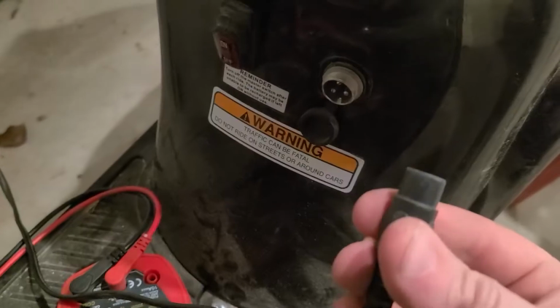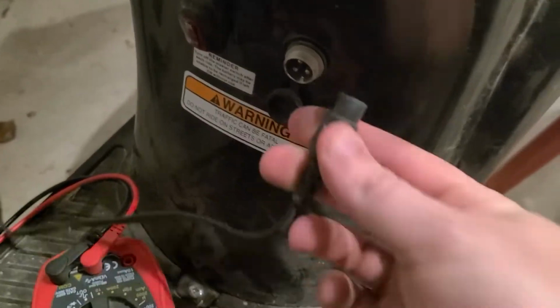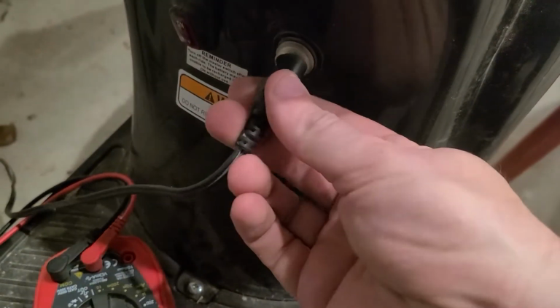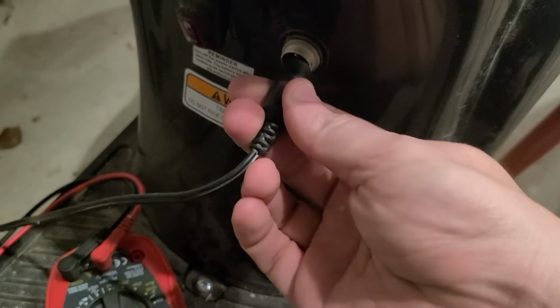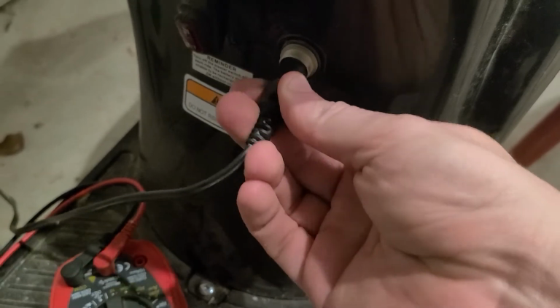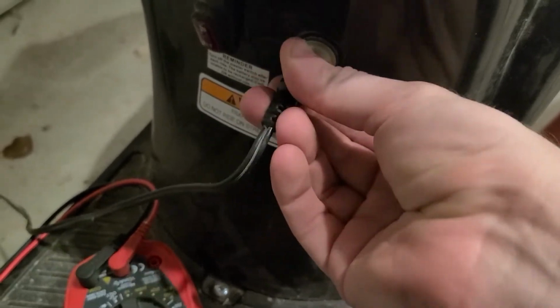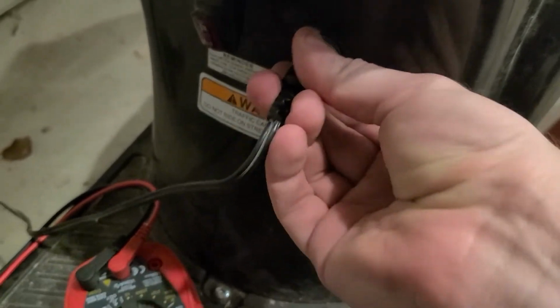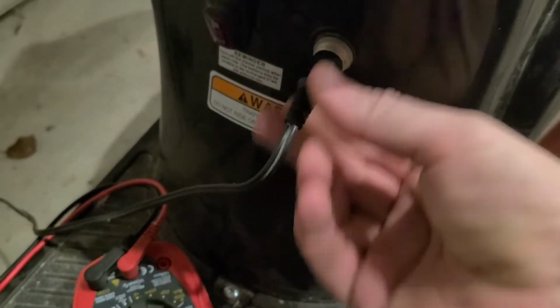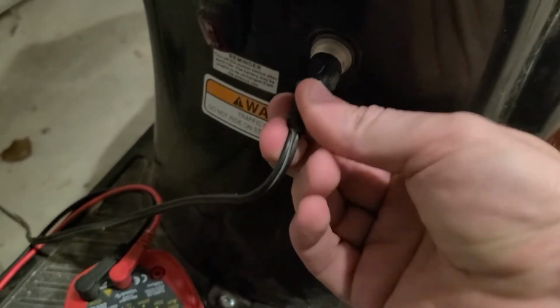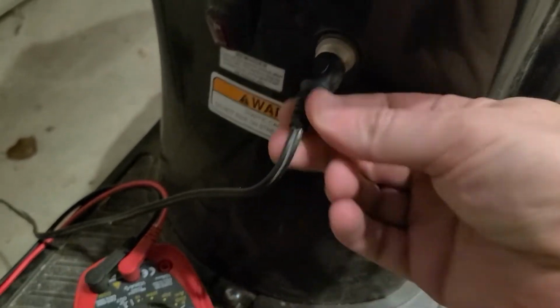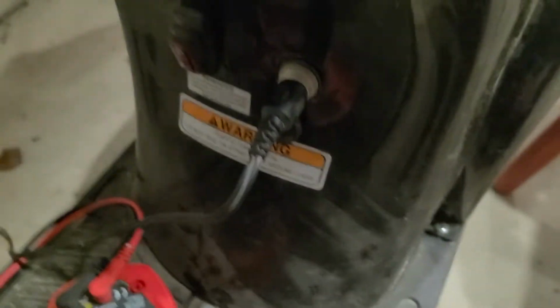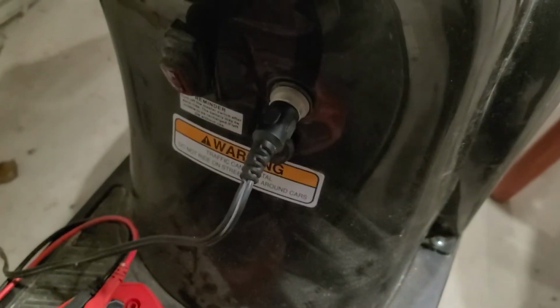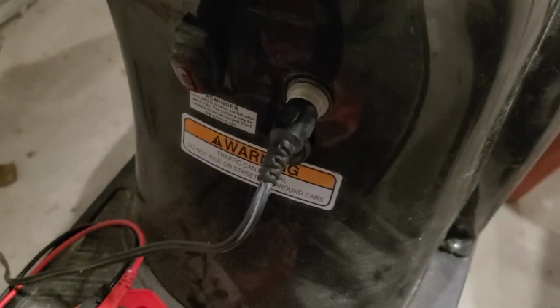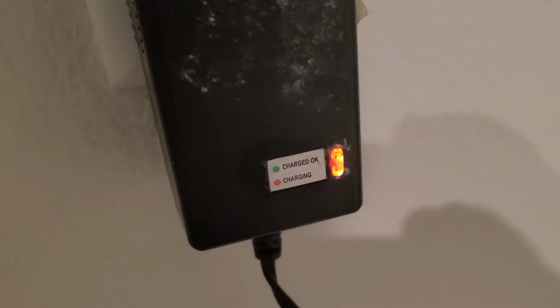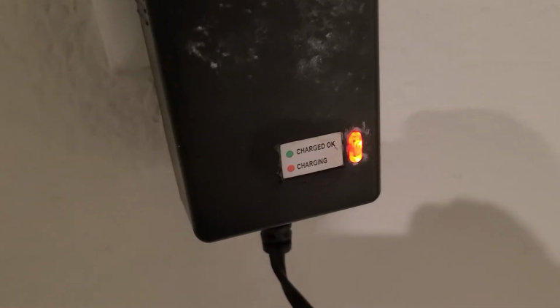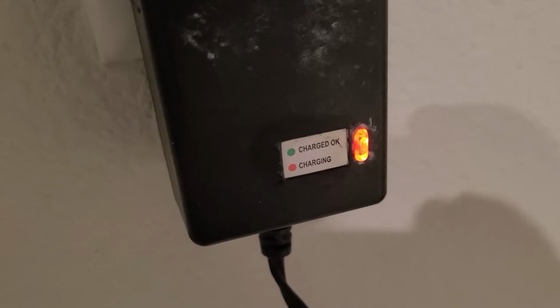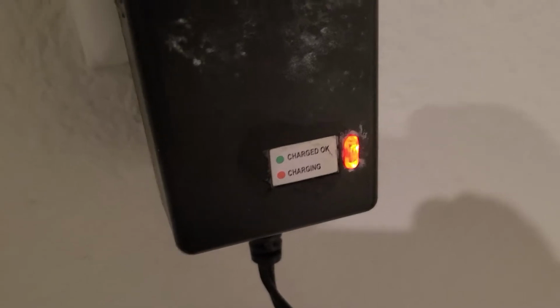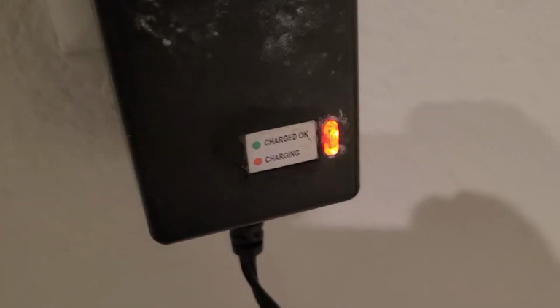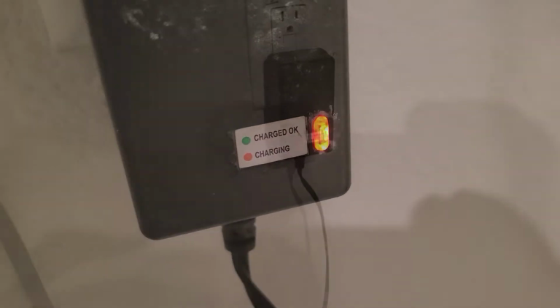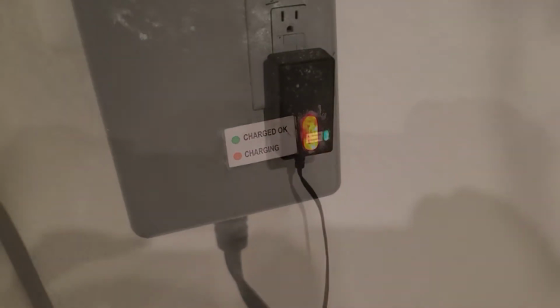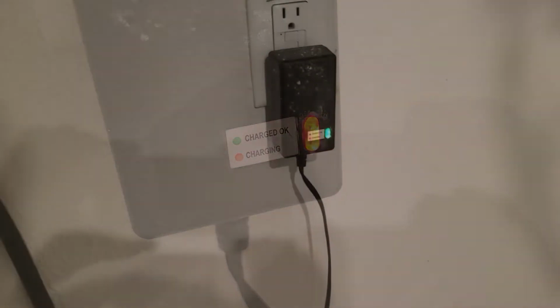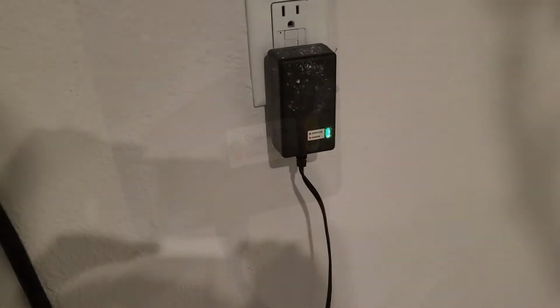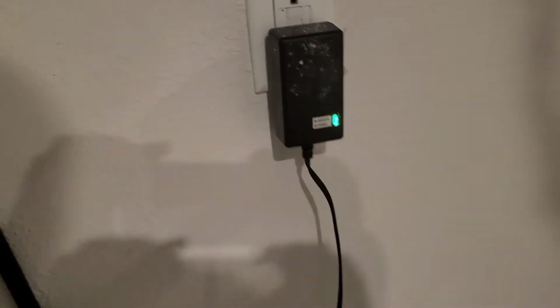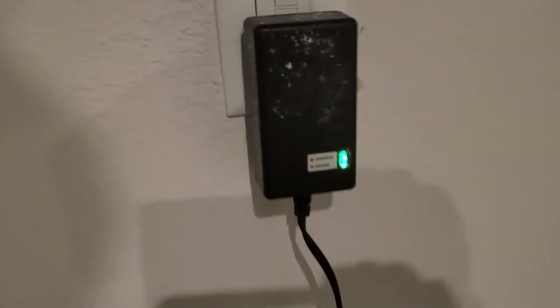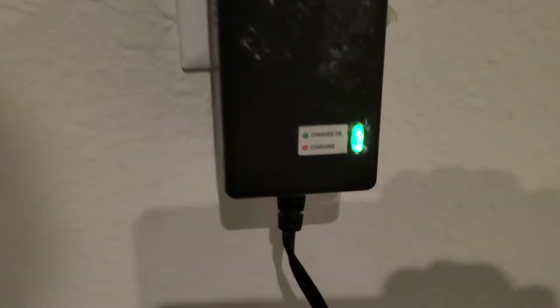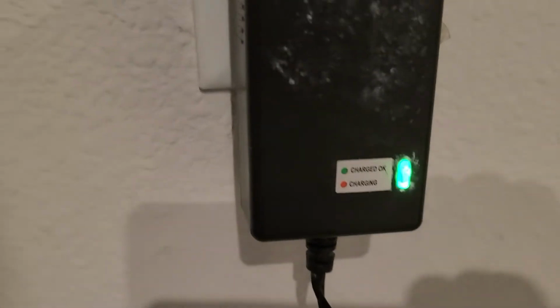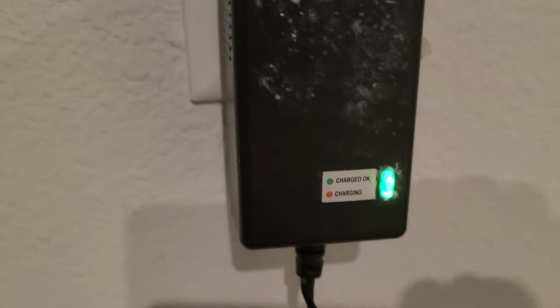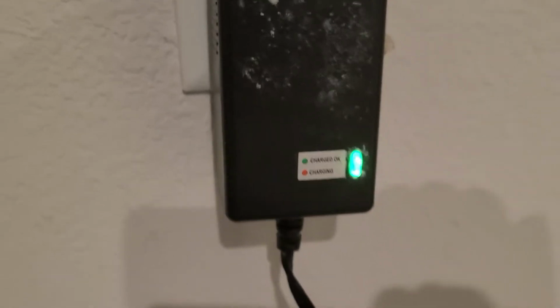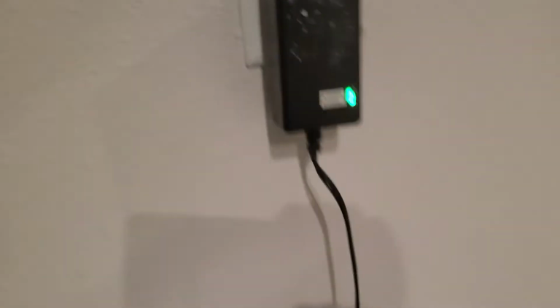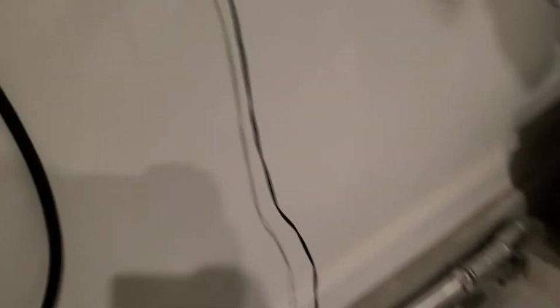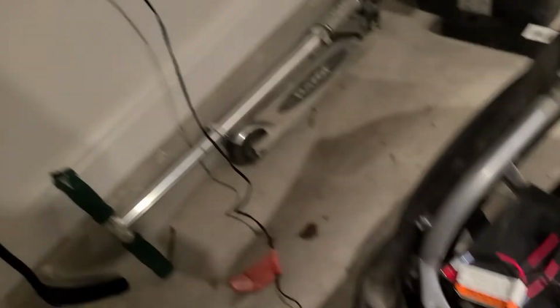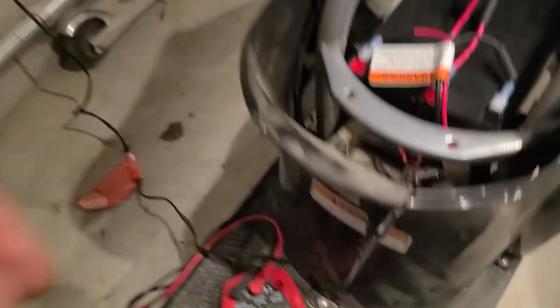We plug the scooter's charging cable into the scooter and into the wall. There was an indicated red light showing it was charging. I waited just a couple of hours, came back, and it was green, indicating a full charge. And the moment of truth.